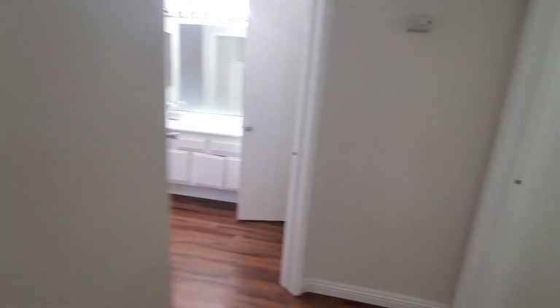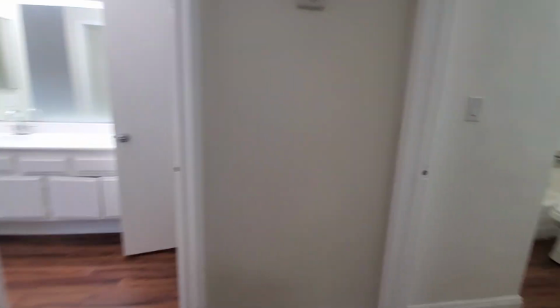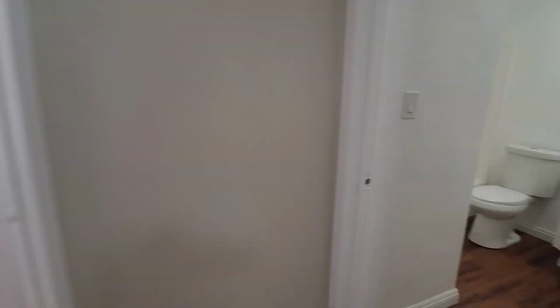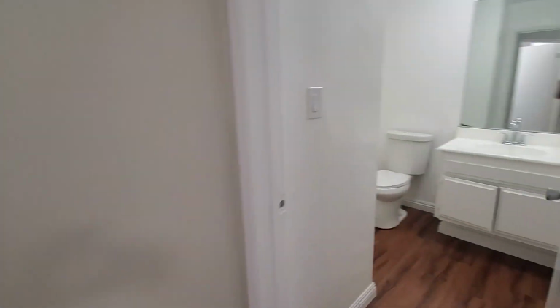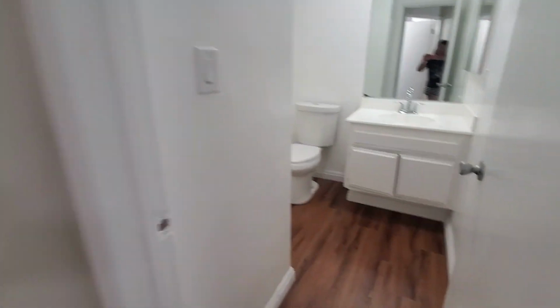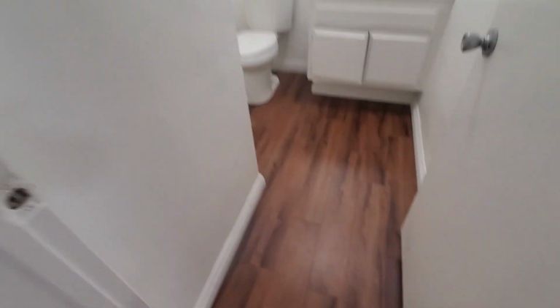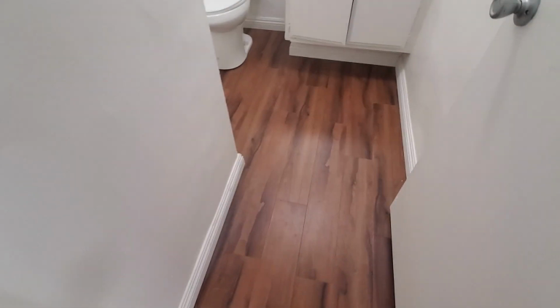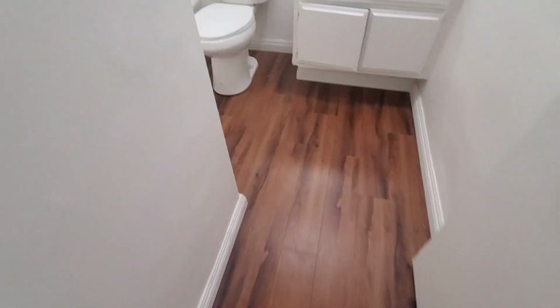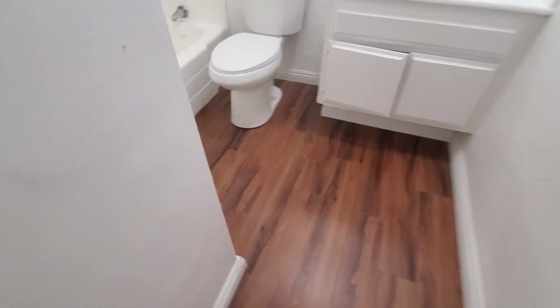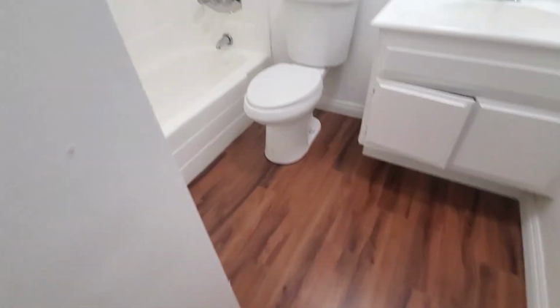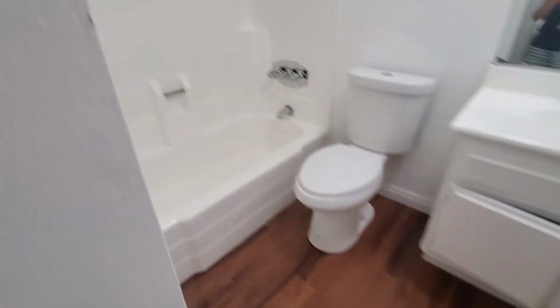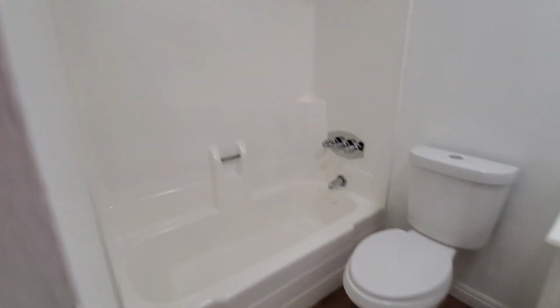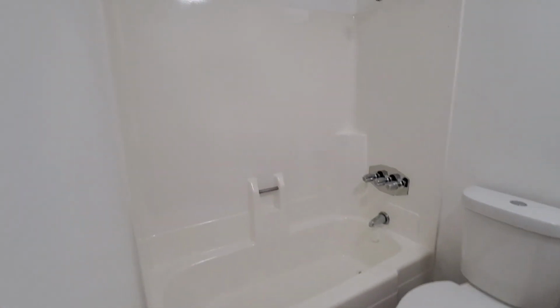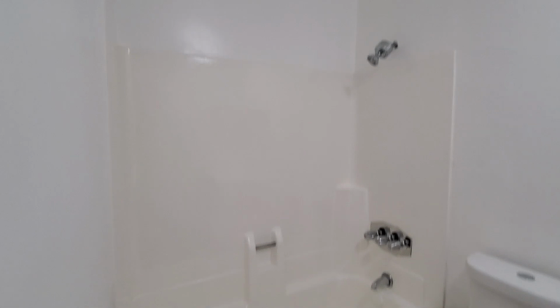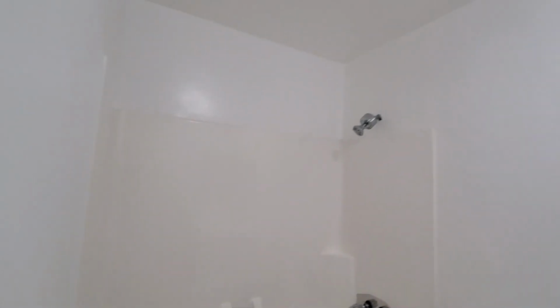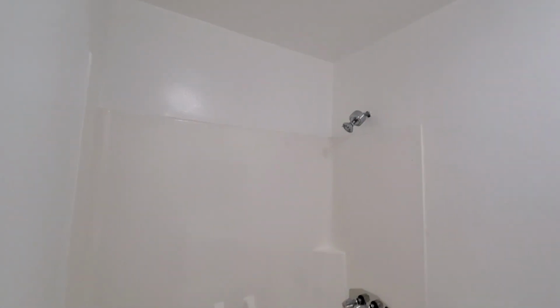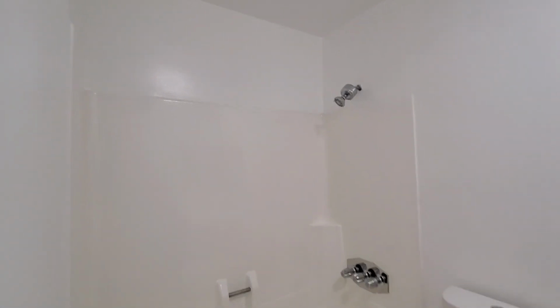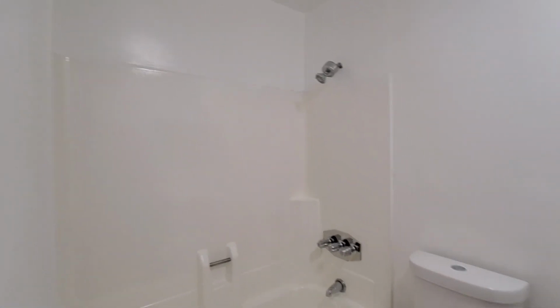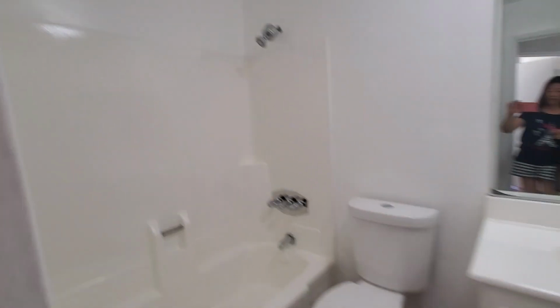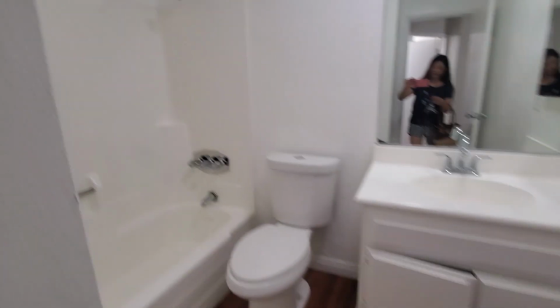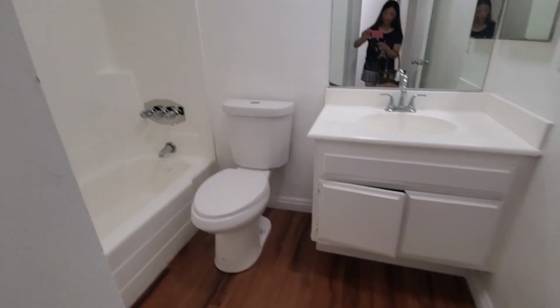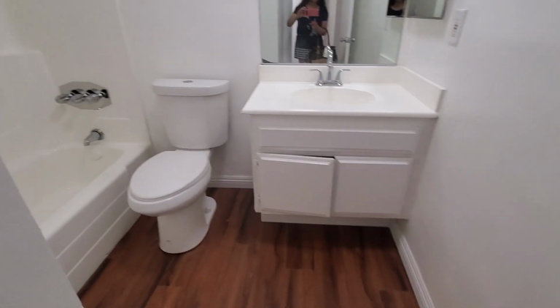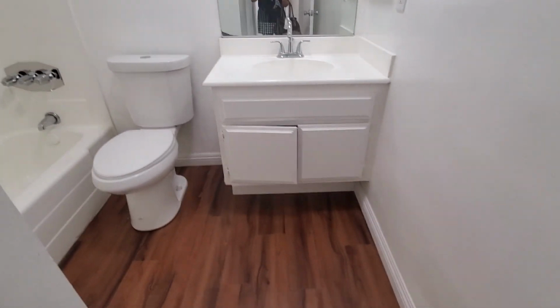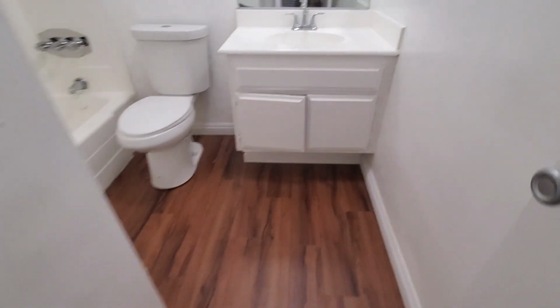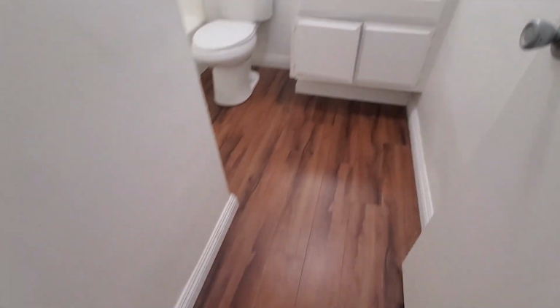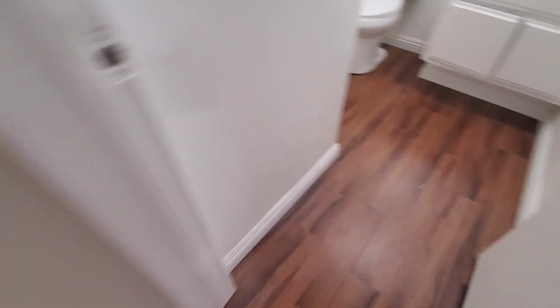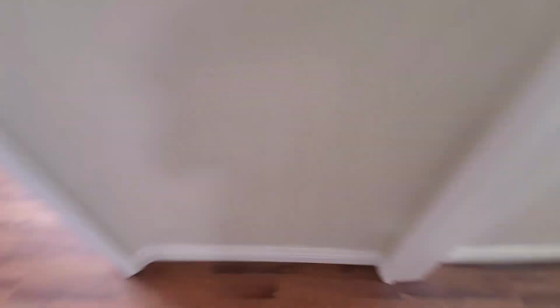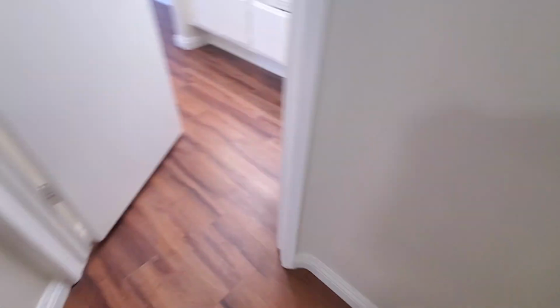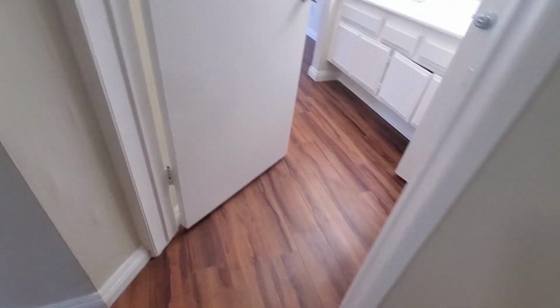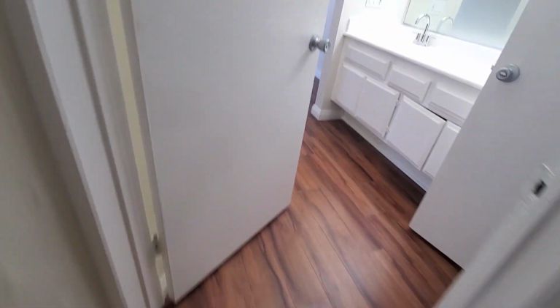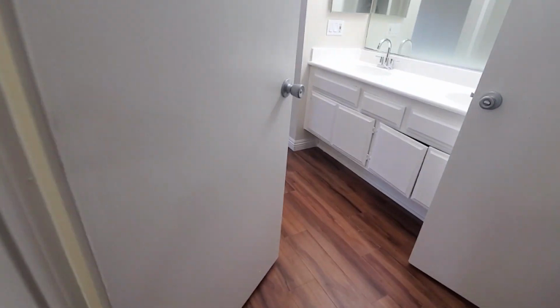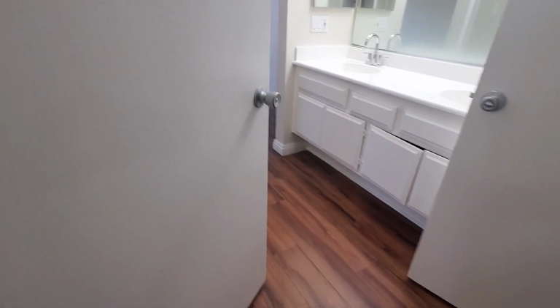Over here is the full hallway bathroom with a bathtub, toilet, and sink.